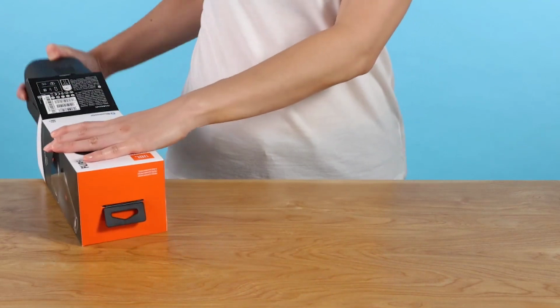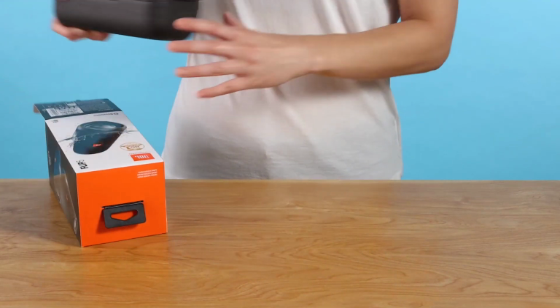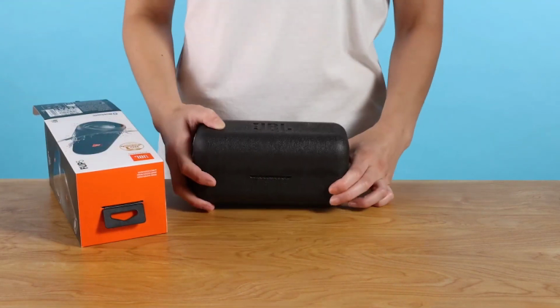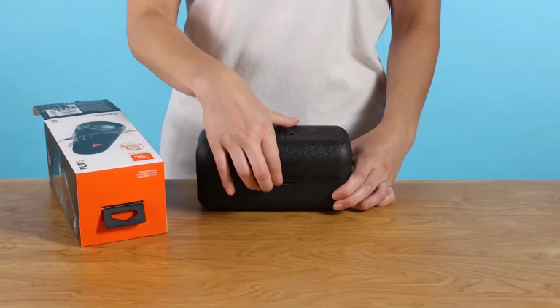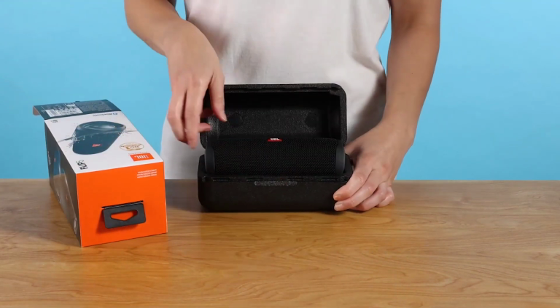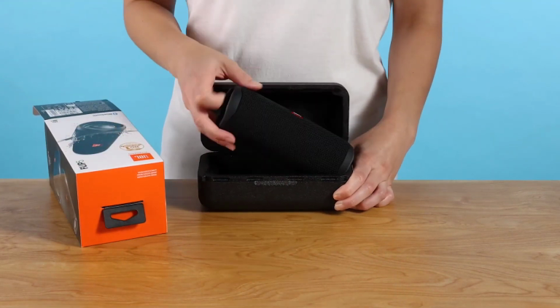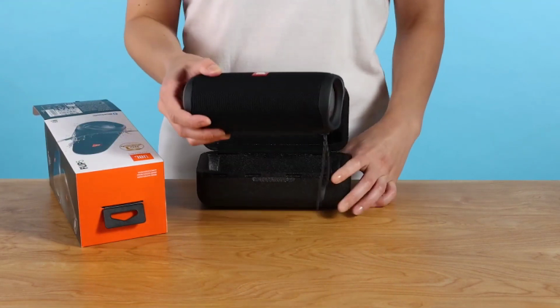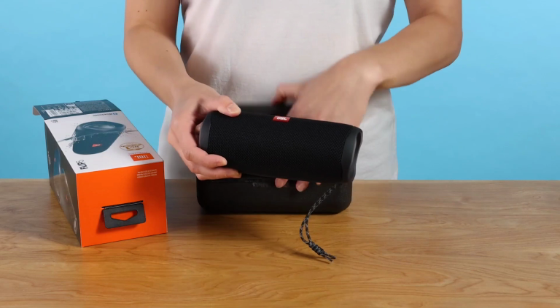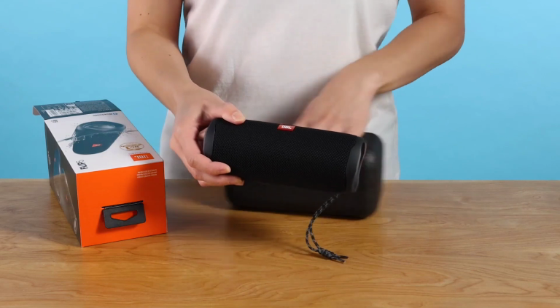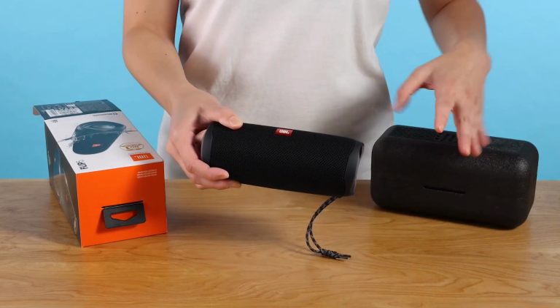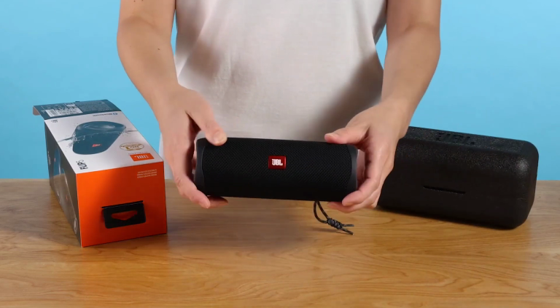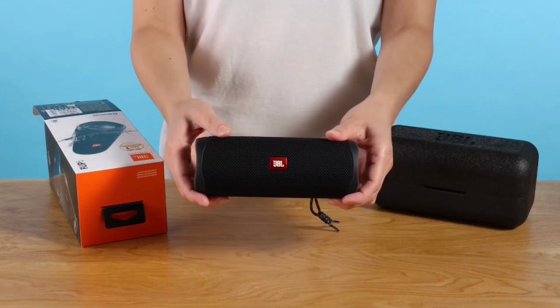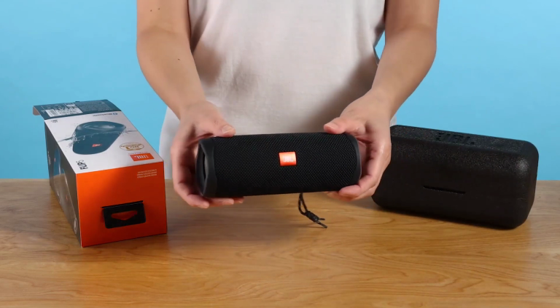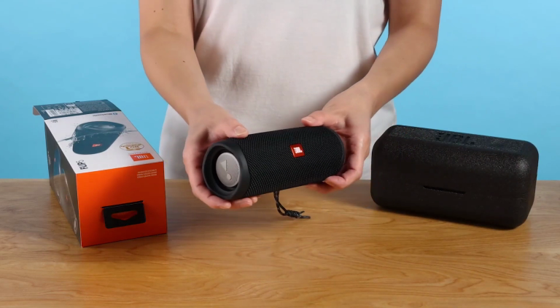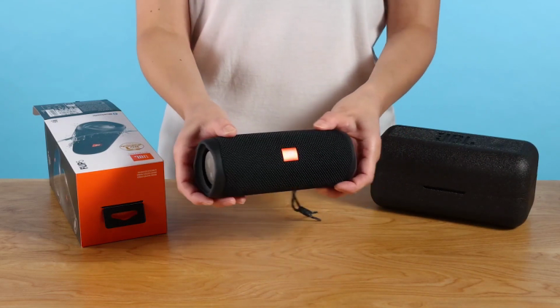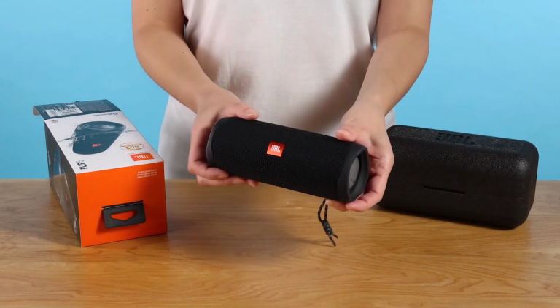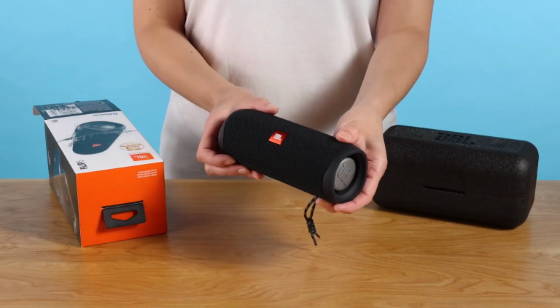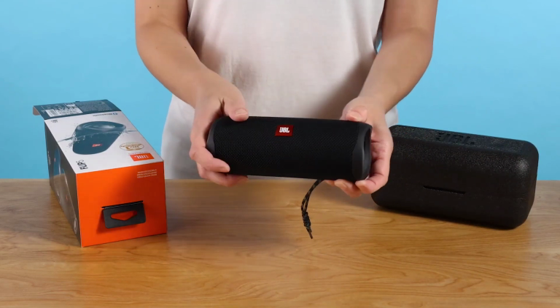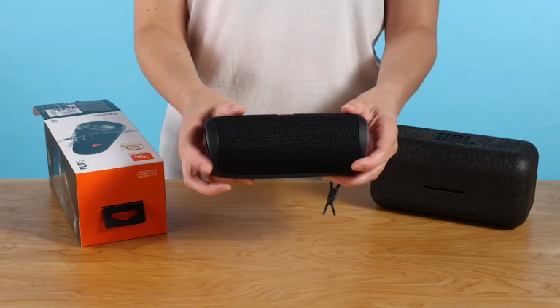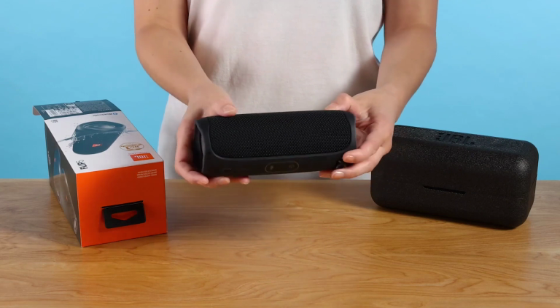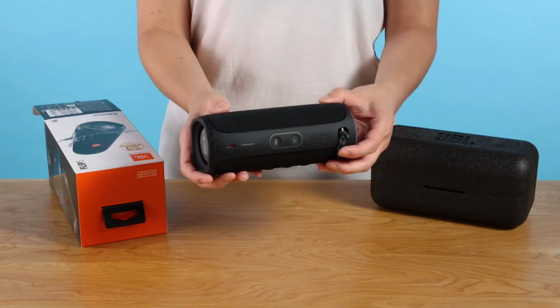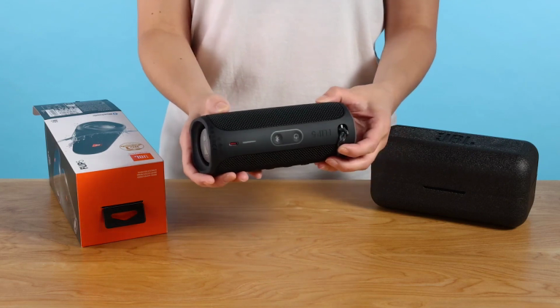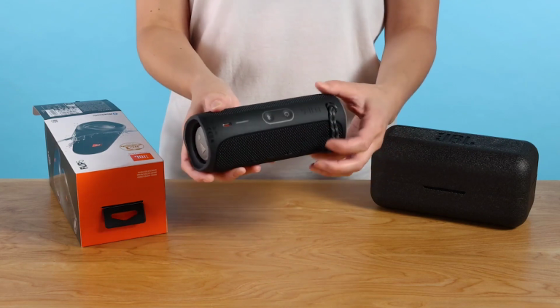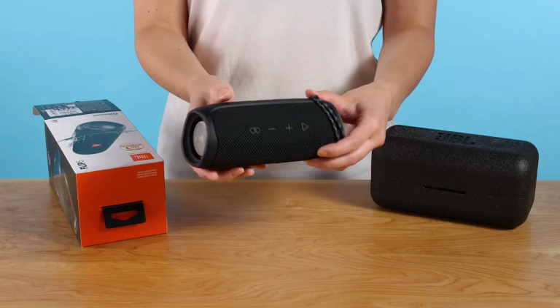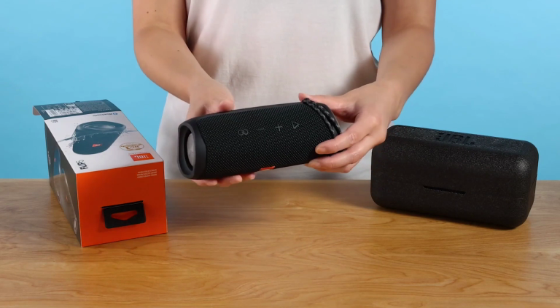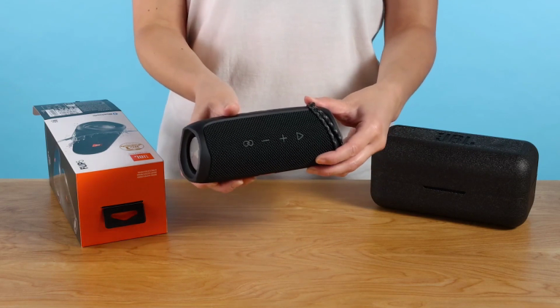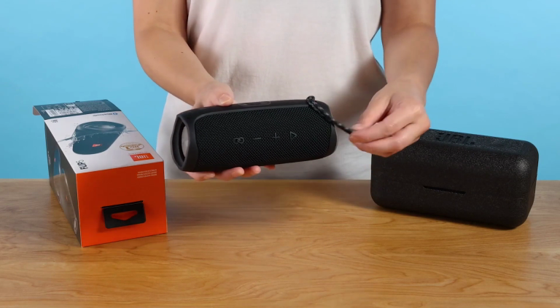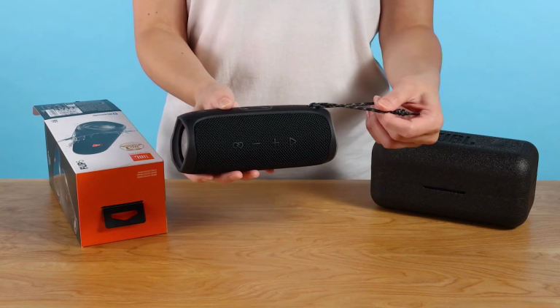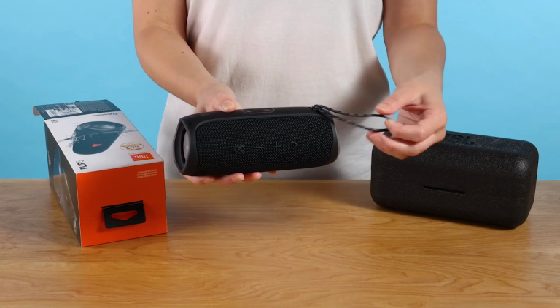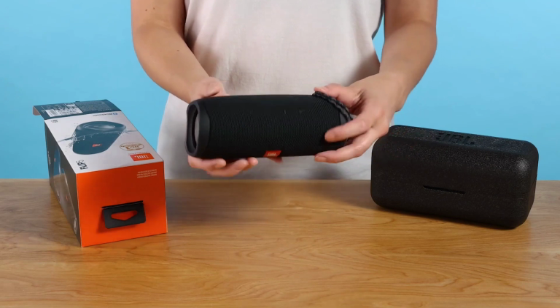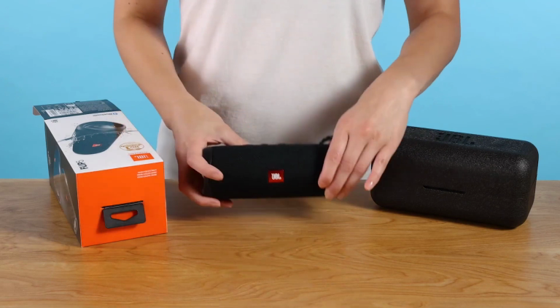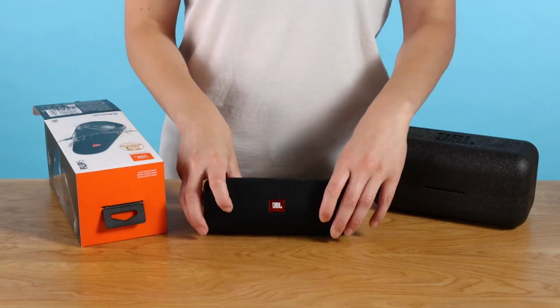JBL Flip 5 portable Bluetooth speaker with powerful sound and deep bass, IPX7 waterproof, 12 hours of playtime. JBL Party Boost for multiple speaker pairing. Speaker for home, outdoor and travel. Color: black.